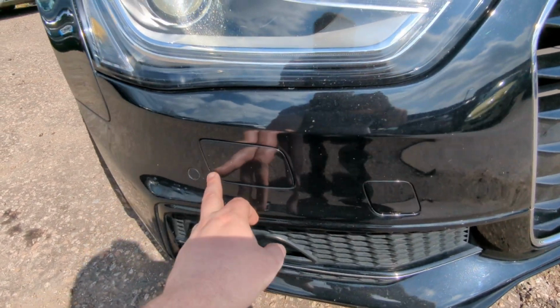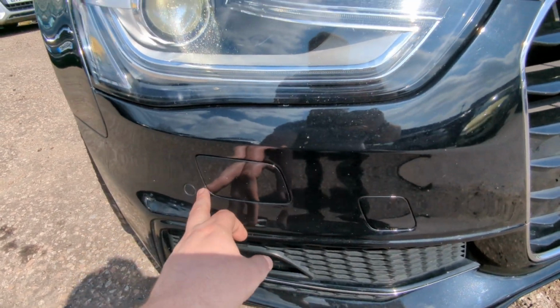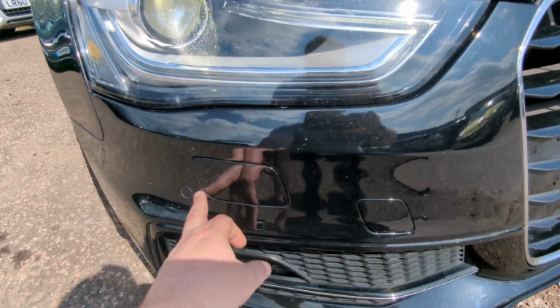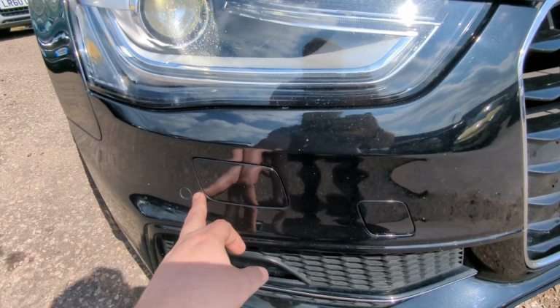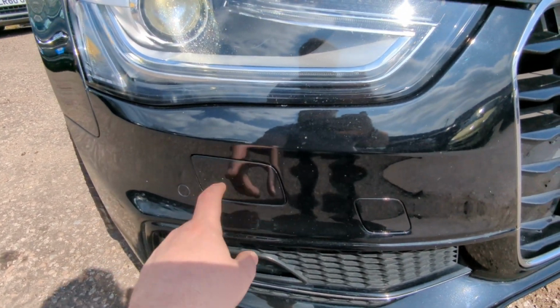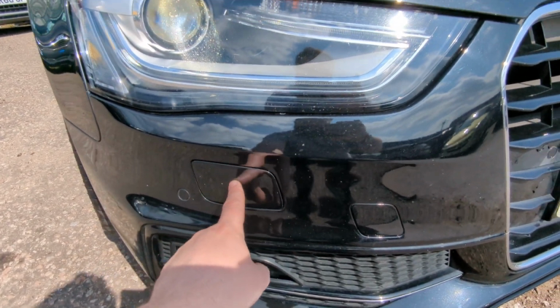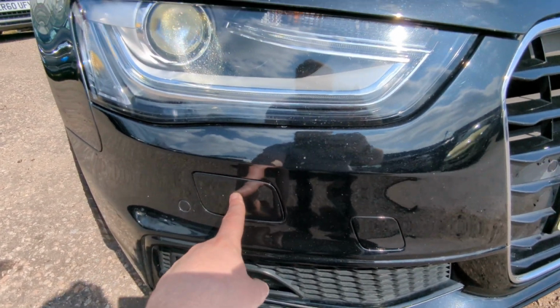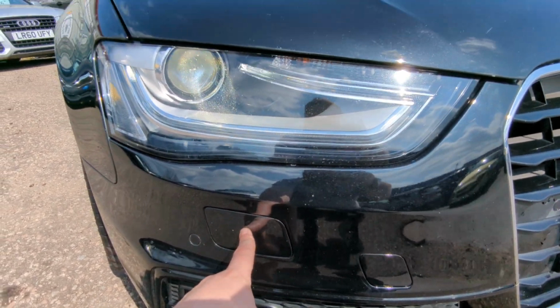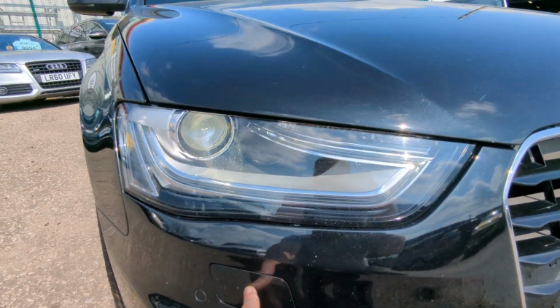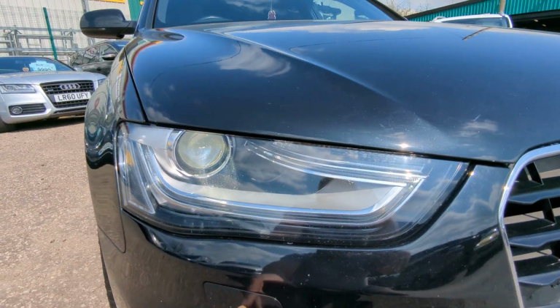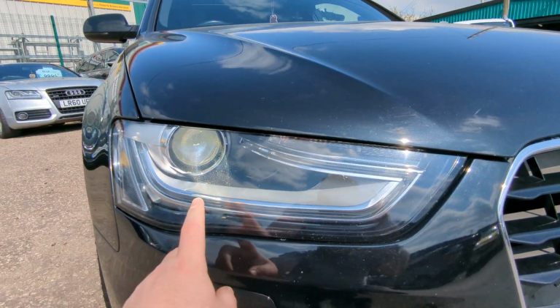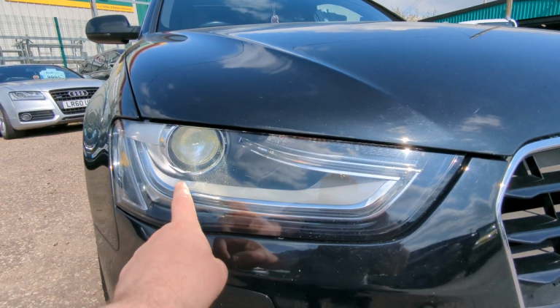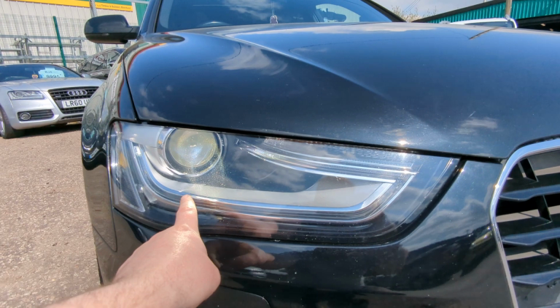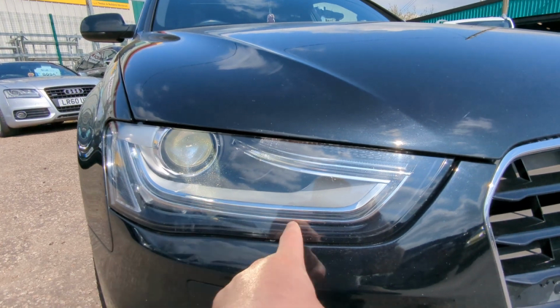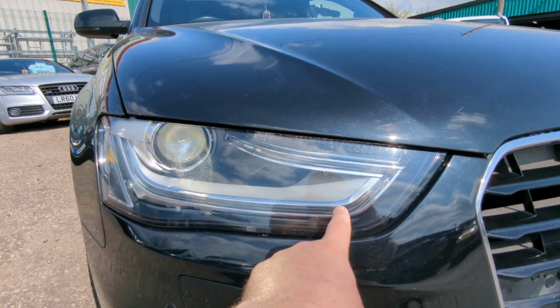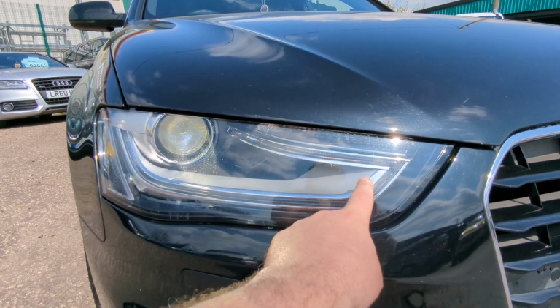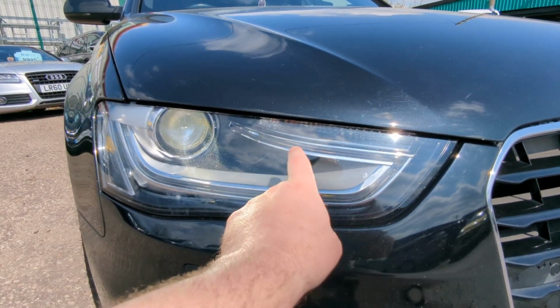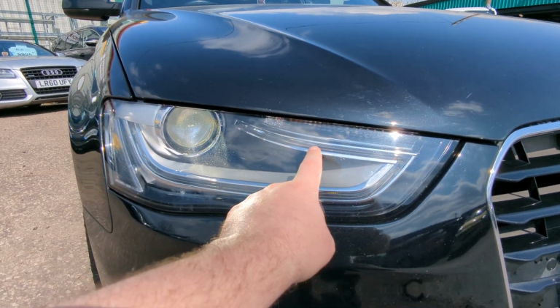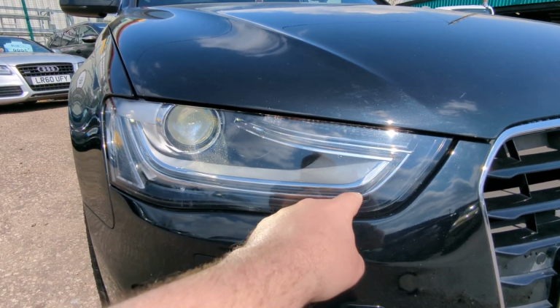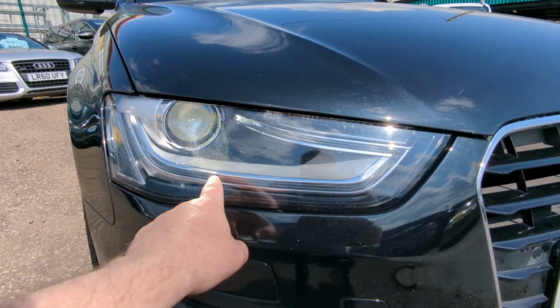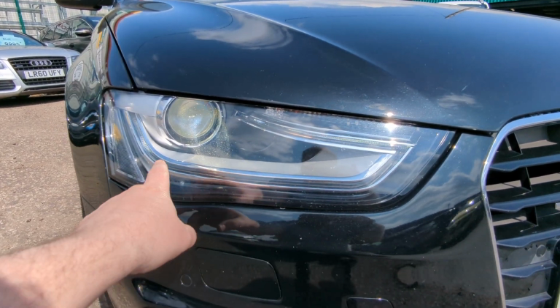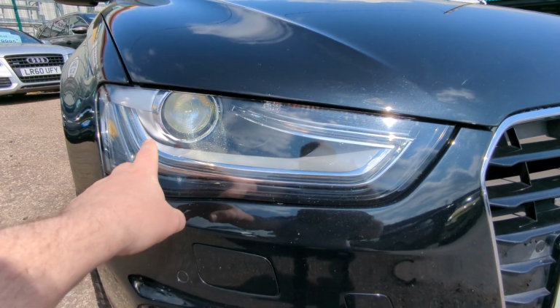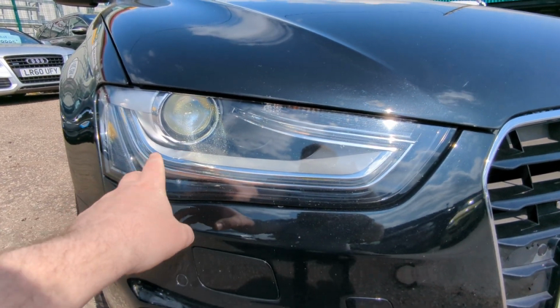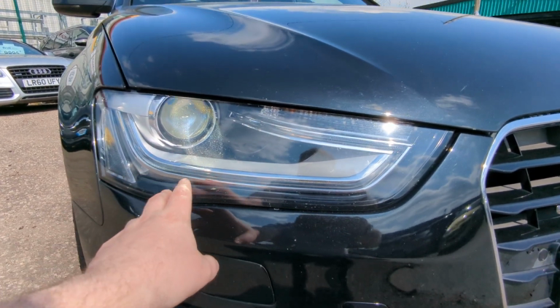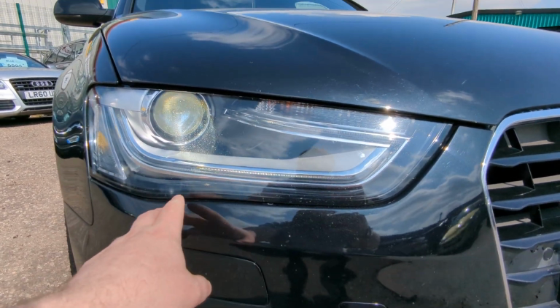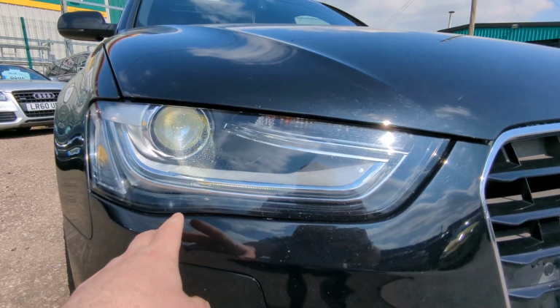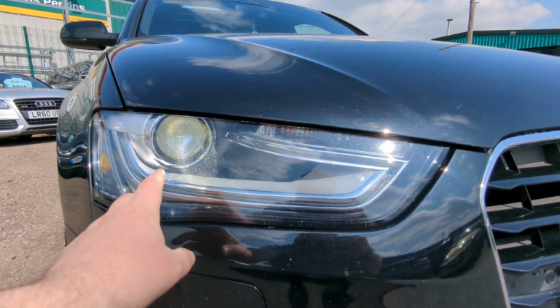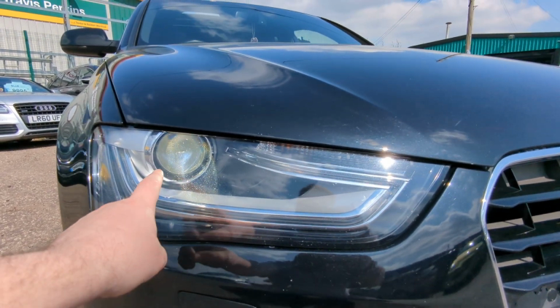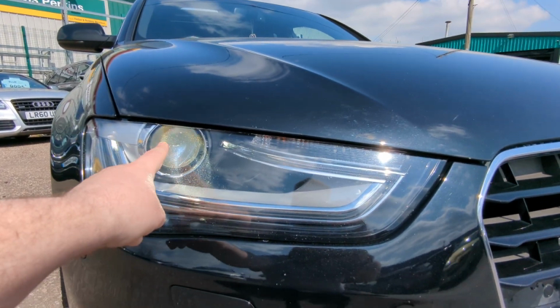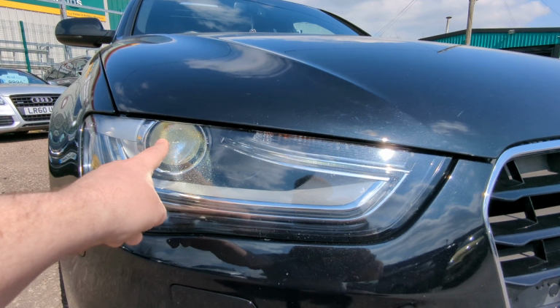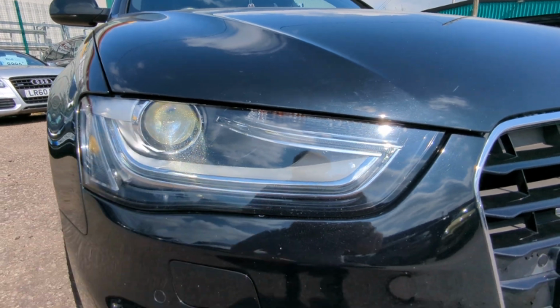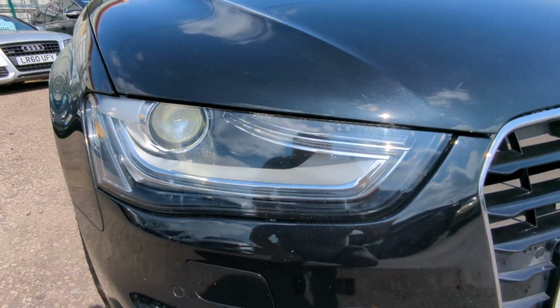Front parking sensors, headlight washers, LED daytime running lights — they're not flickering, it's just how it comes through on the video unfortunately. And Xenon headlamps.